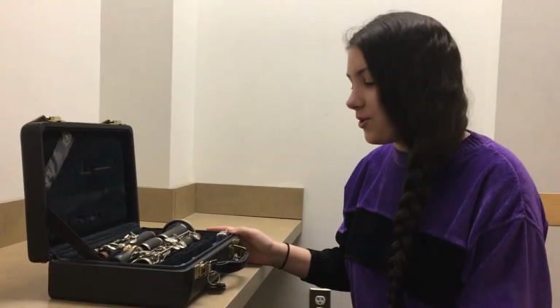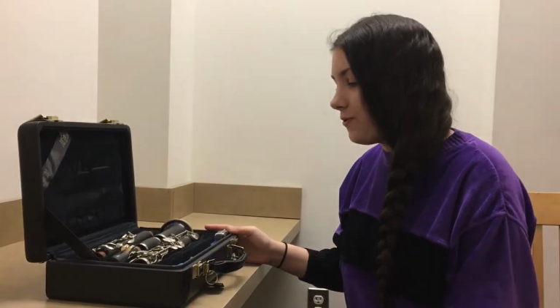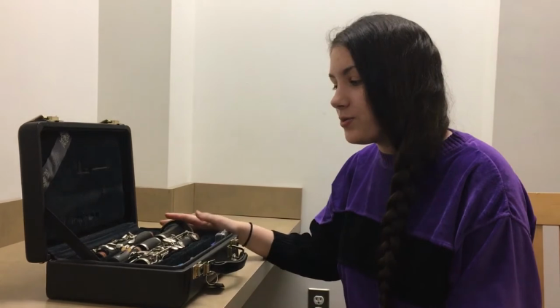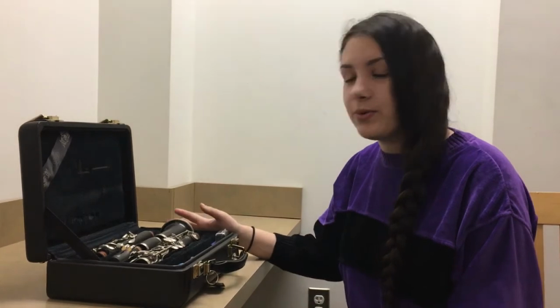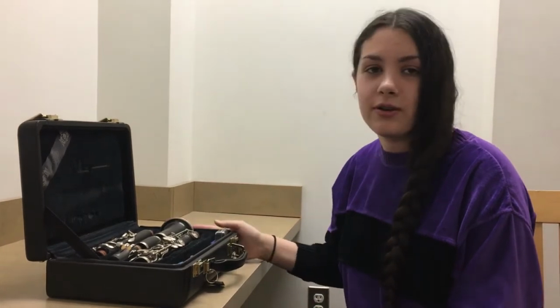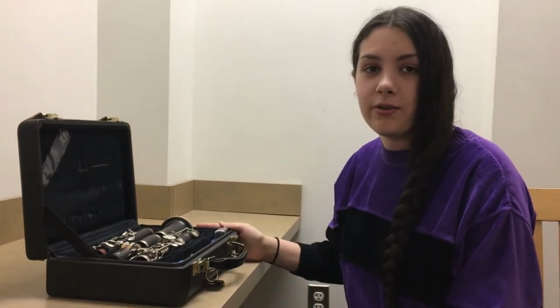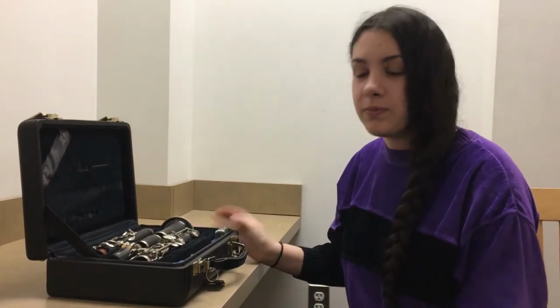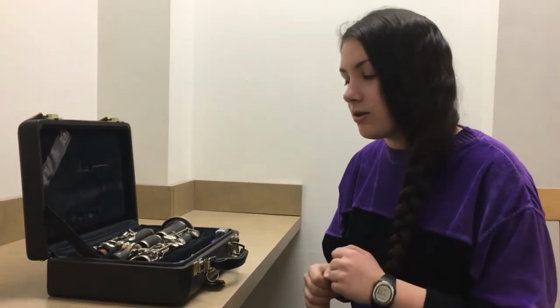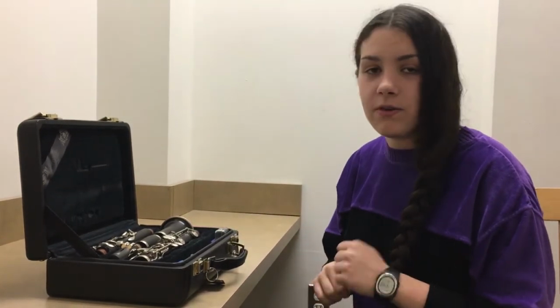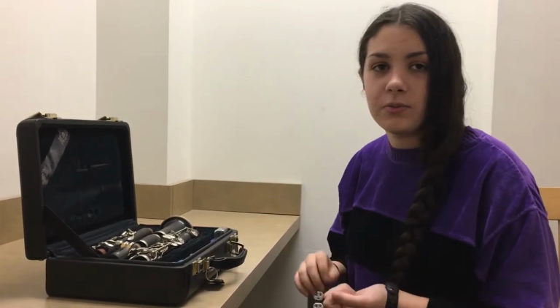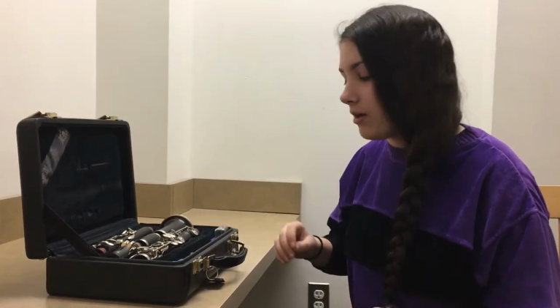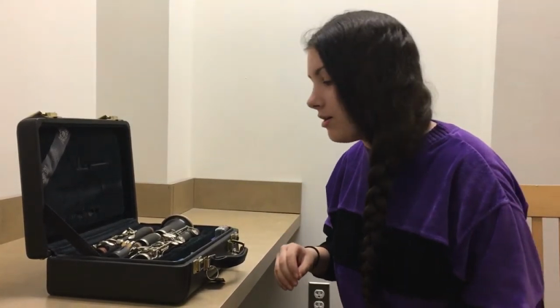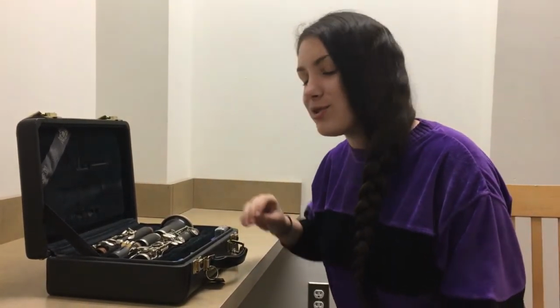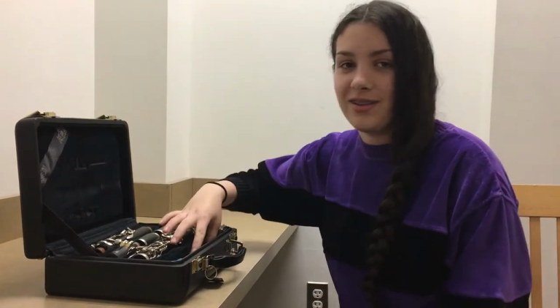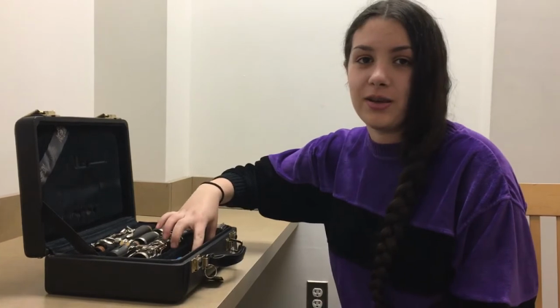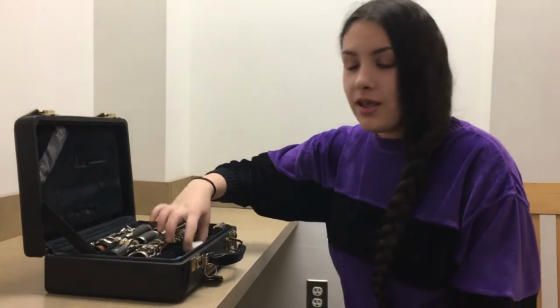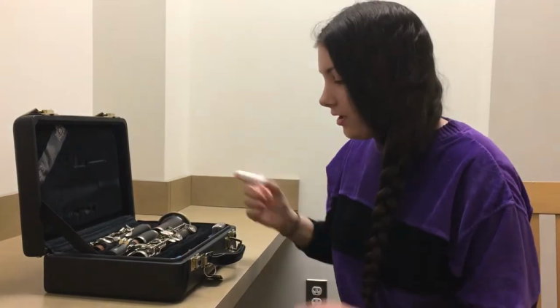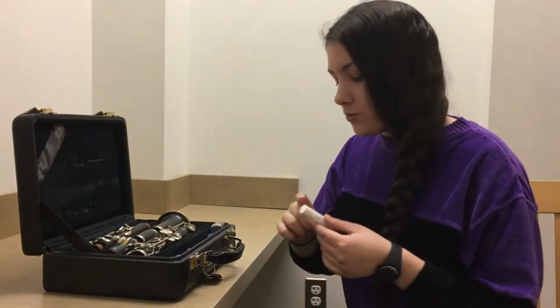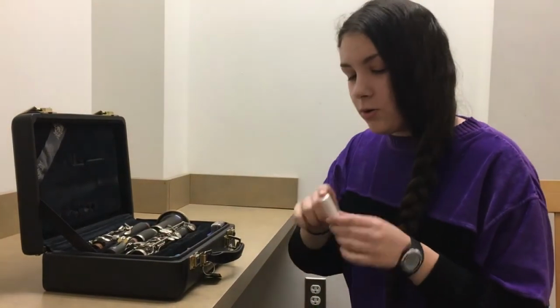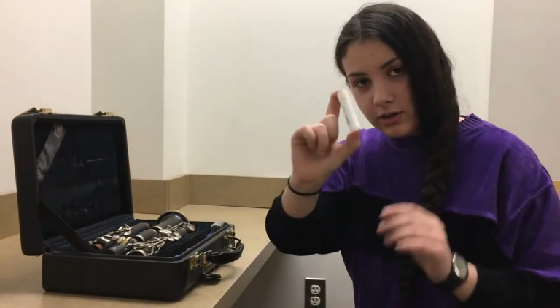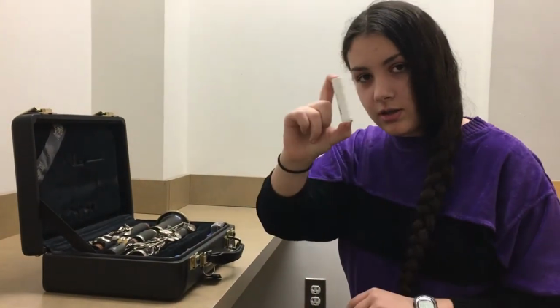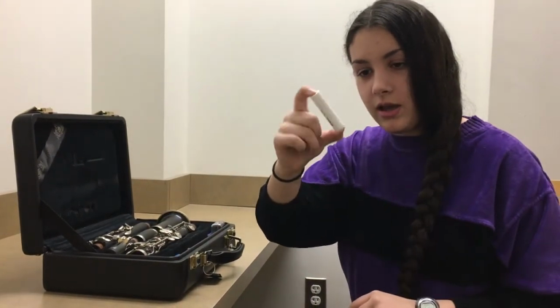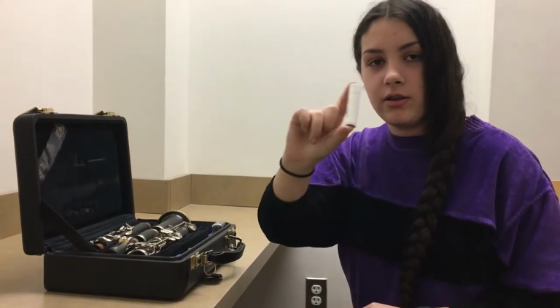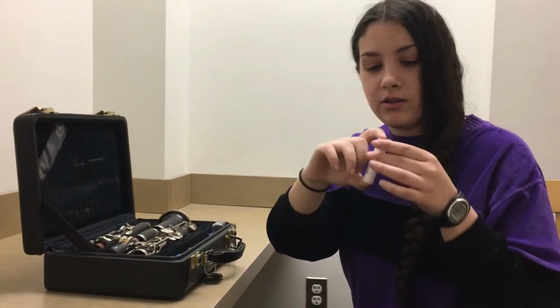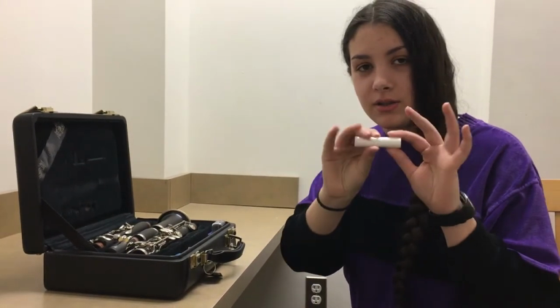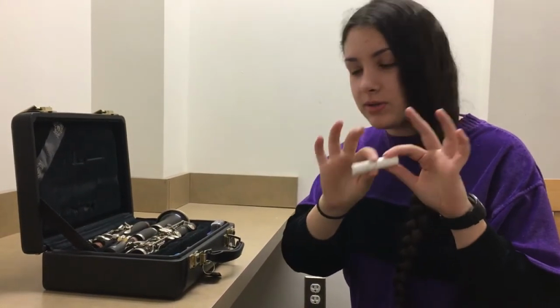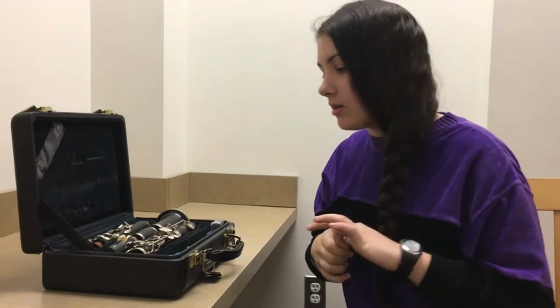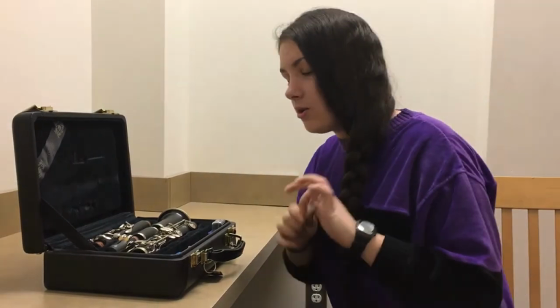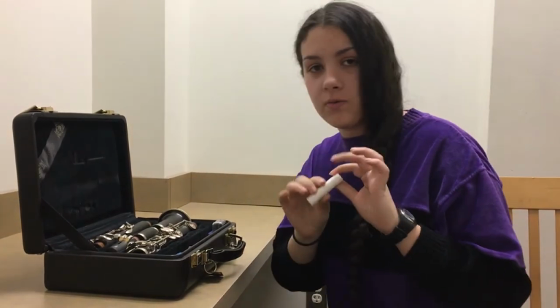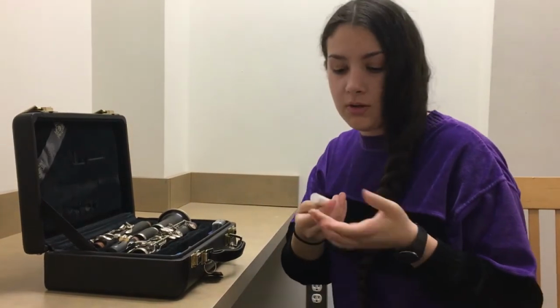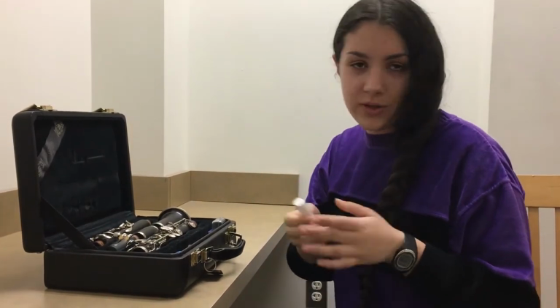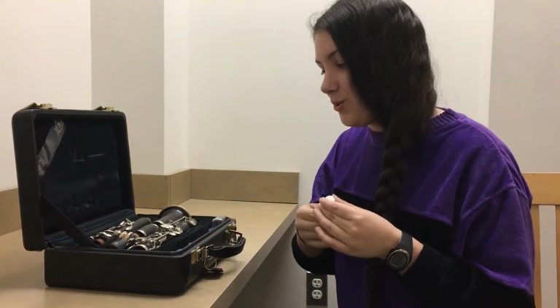If you find when you're putting your clarinet together that the pieces are kind of hard to put together and you're struggling a little bit, that's where cork grease comes in handy. They come in little chapstick tubes like this and you can get them from the music store.